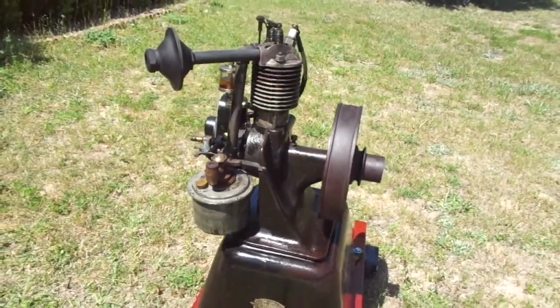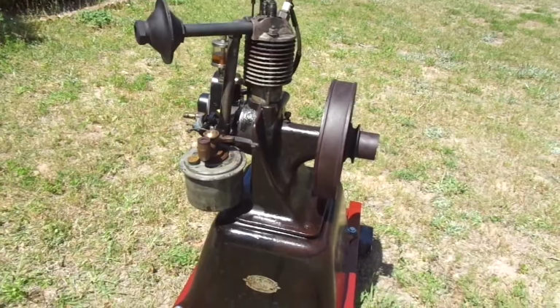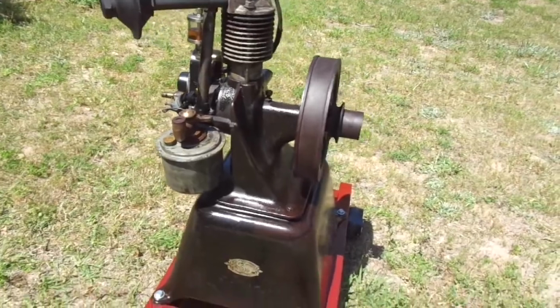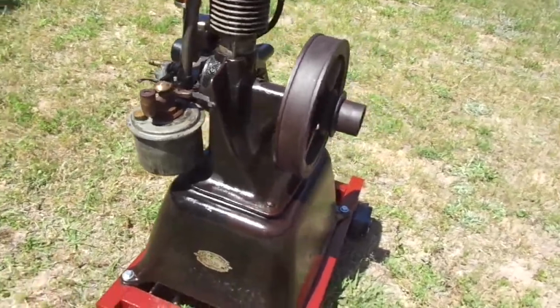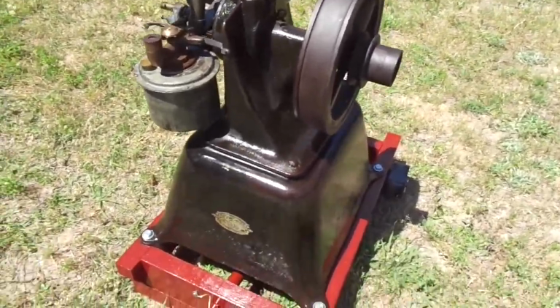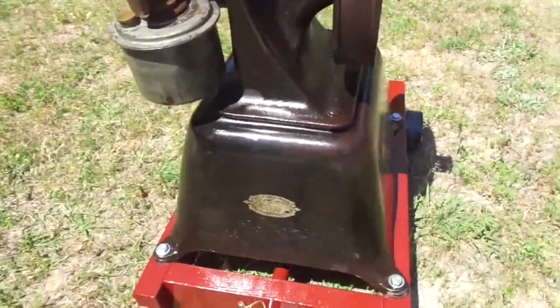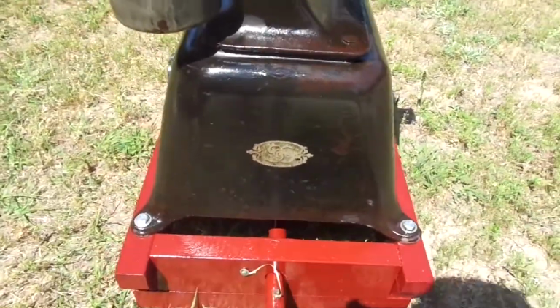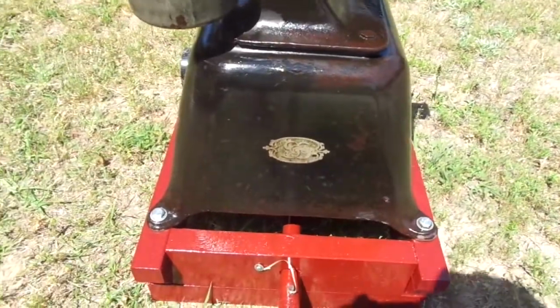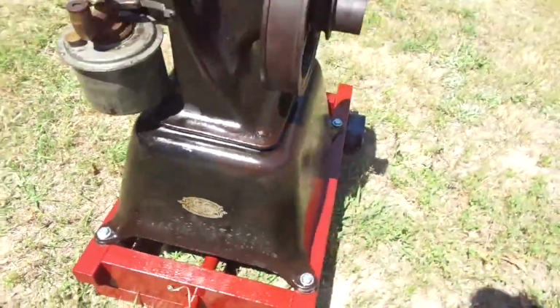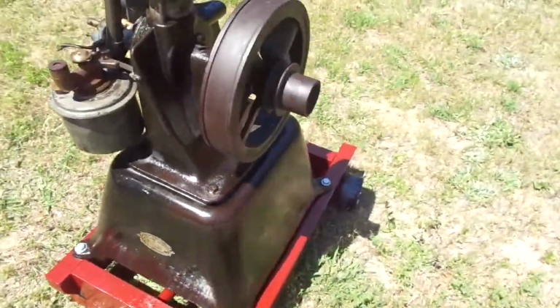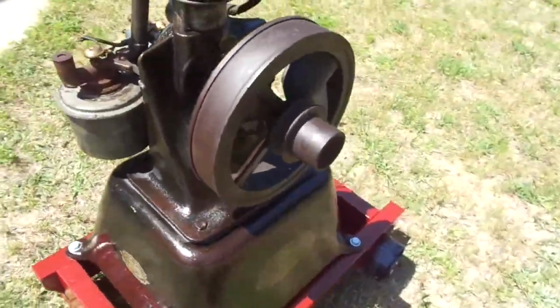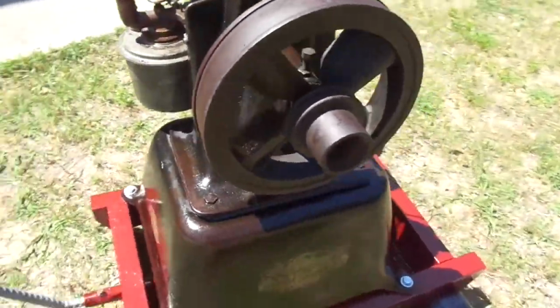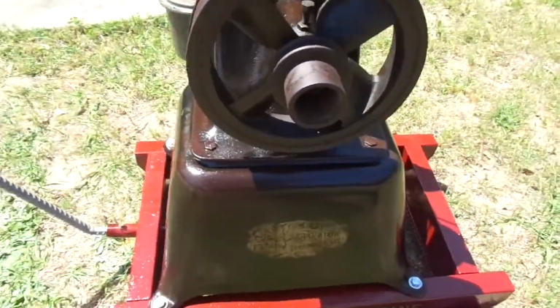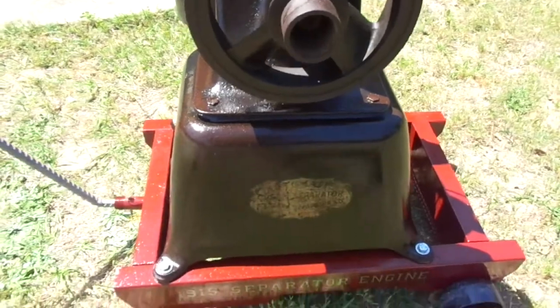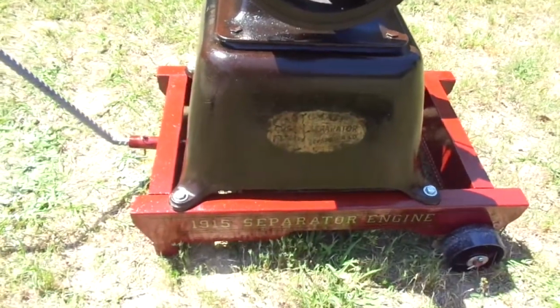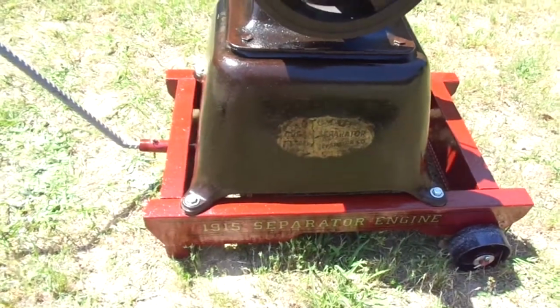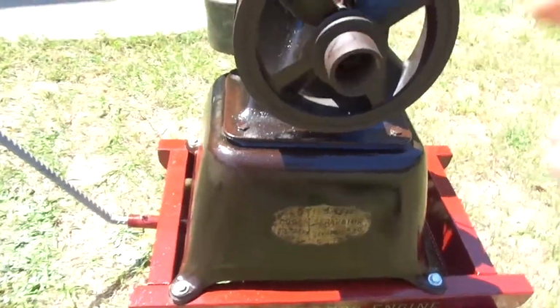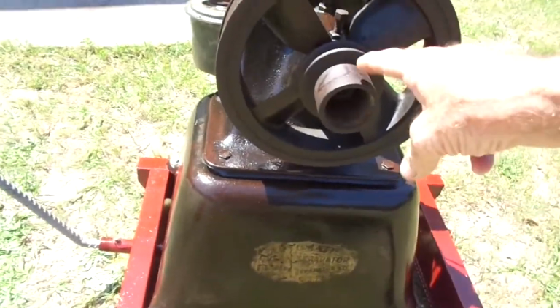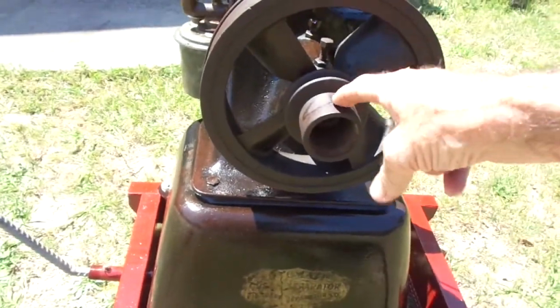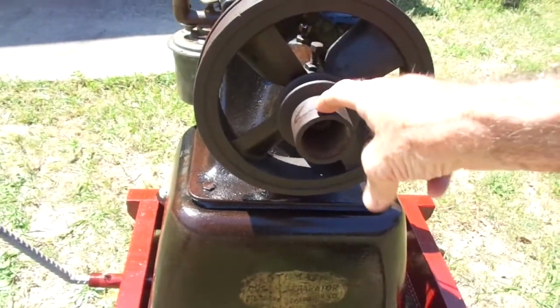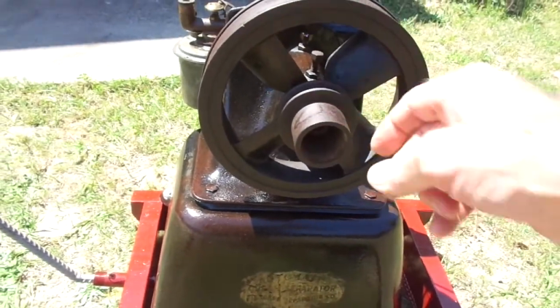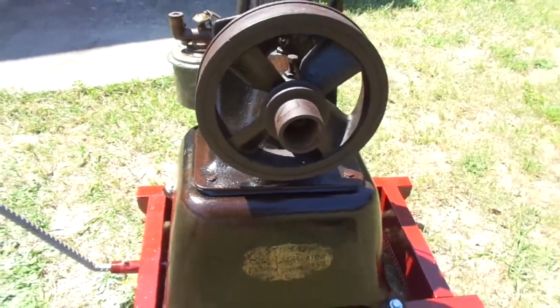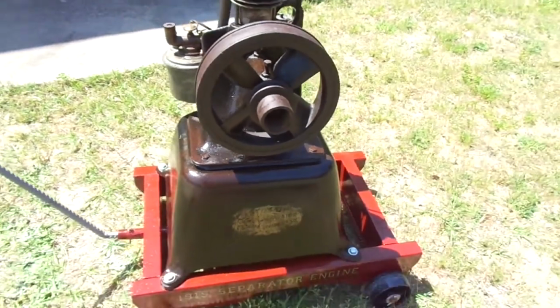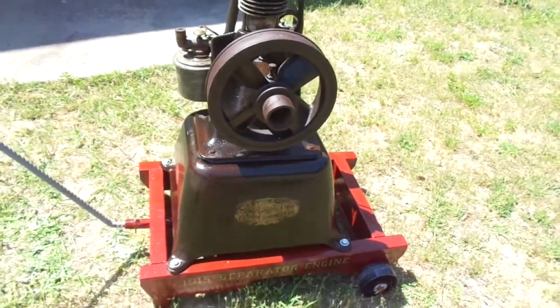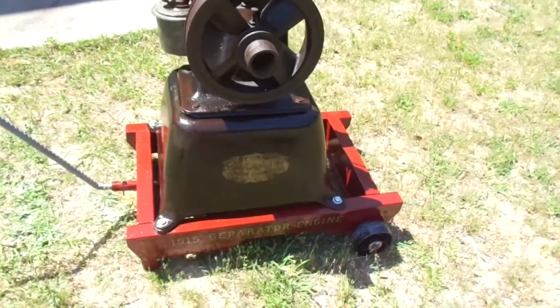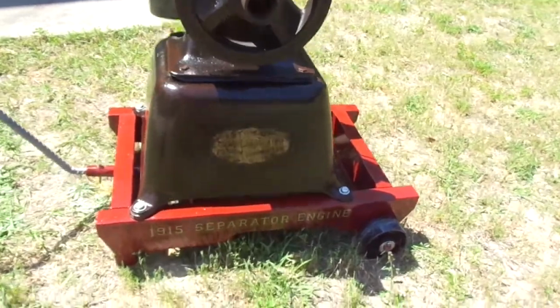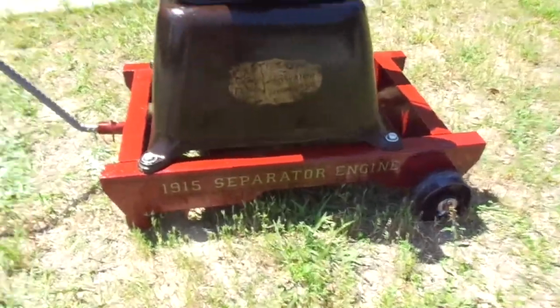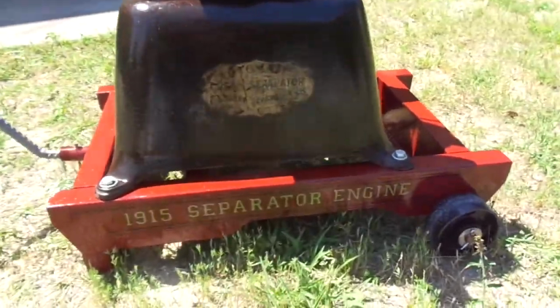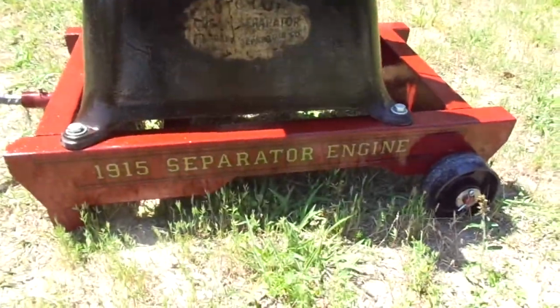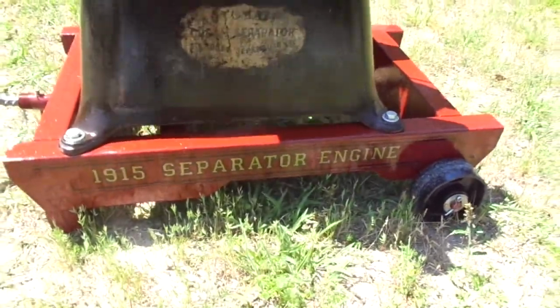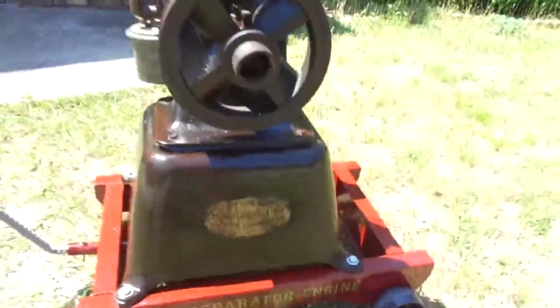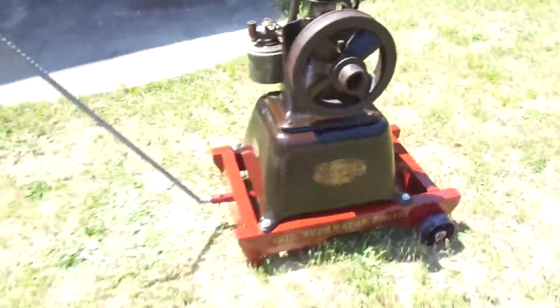Hasn't been repainted, still has its factory decals. This is the pulley for running auxiliary equipment. Let's fire her up.